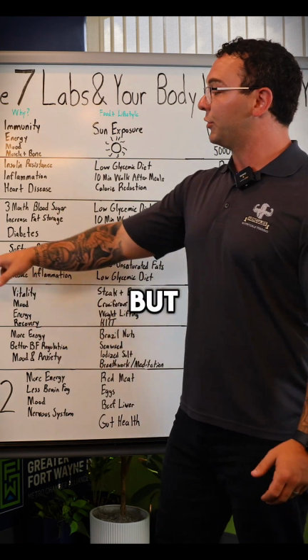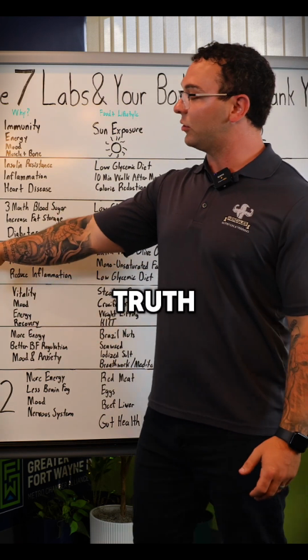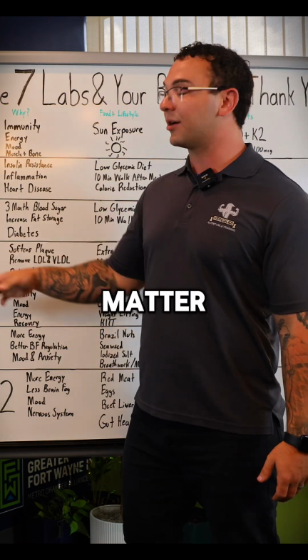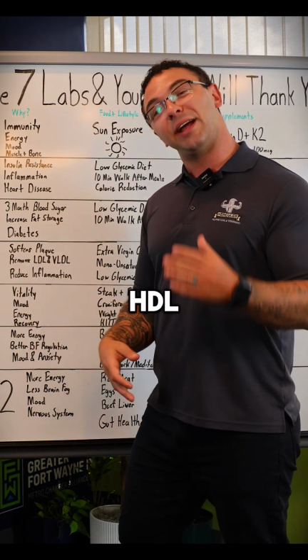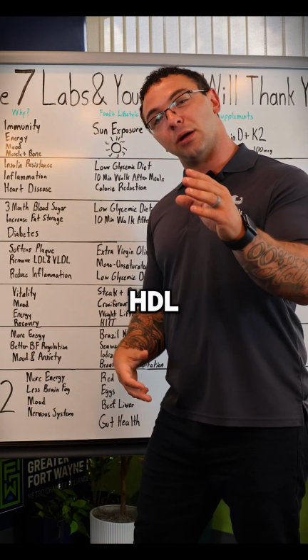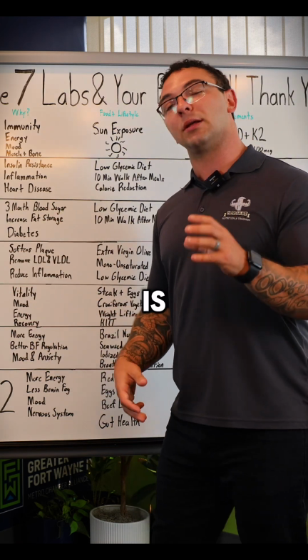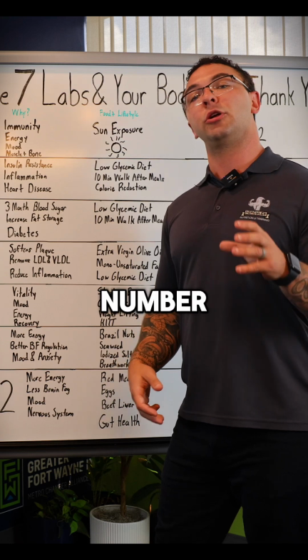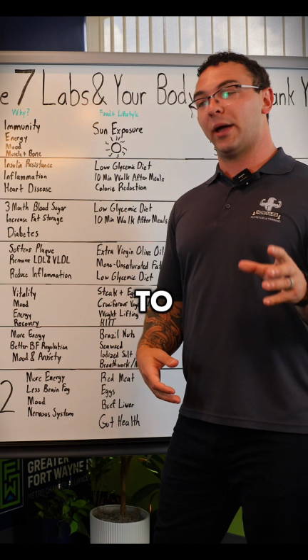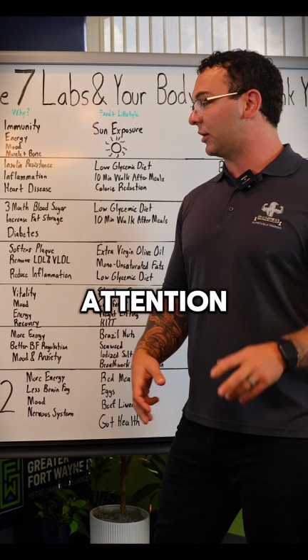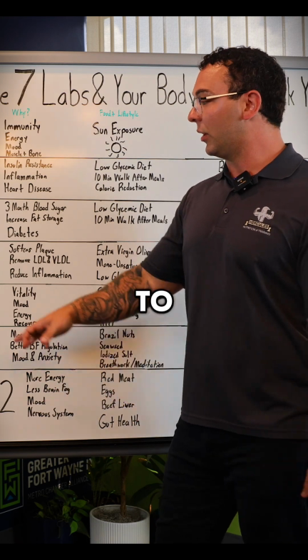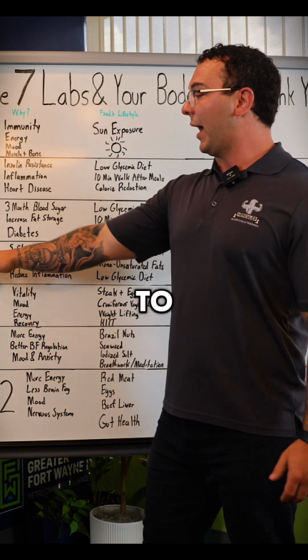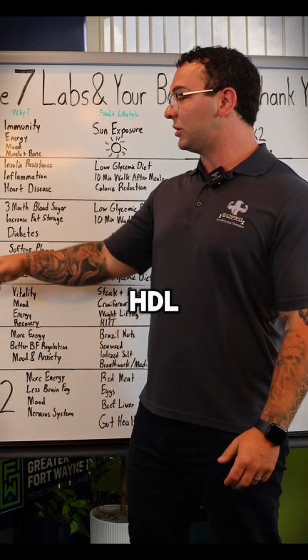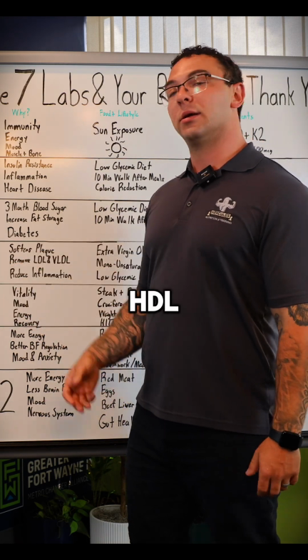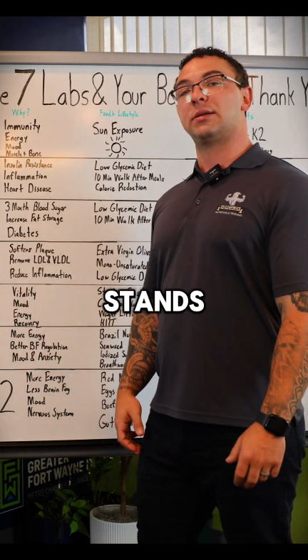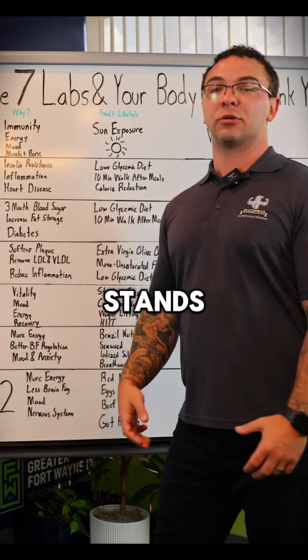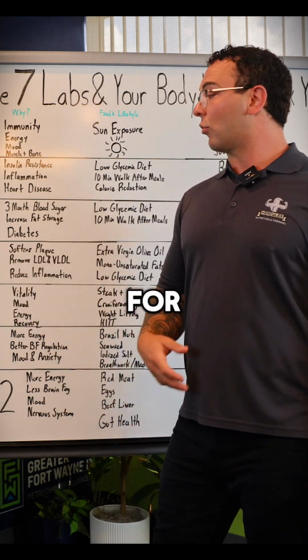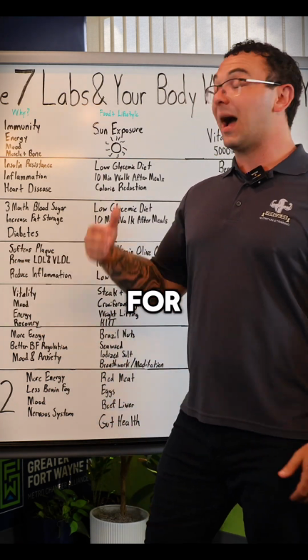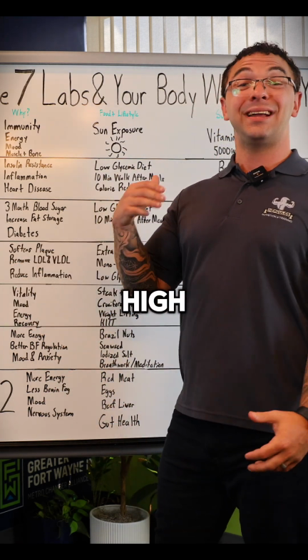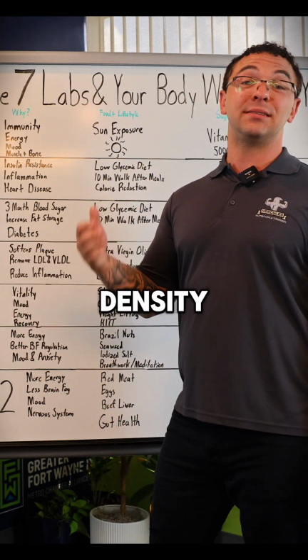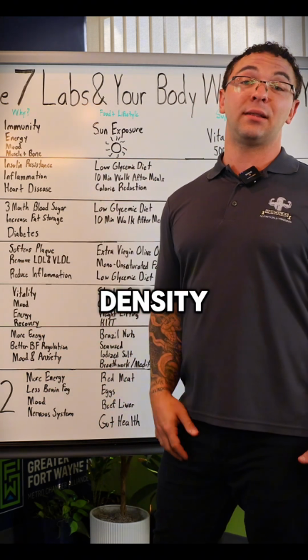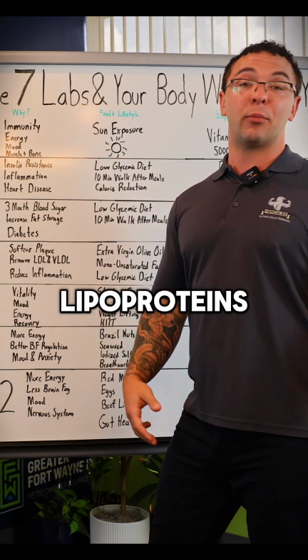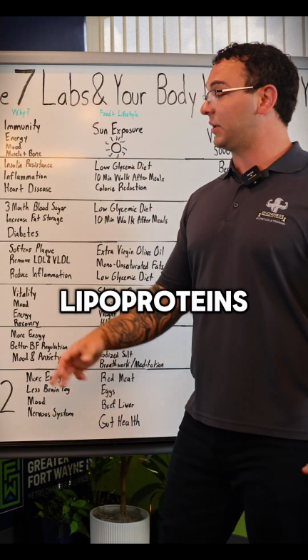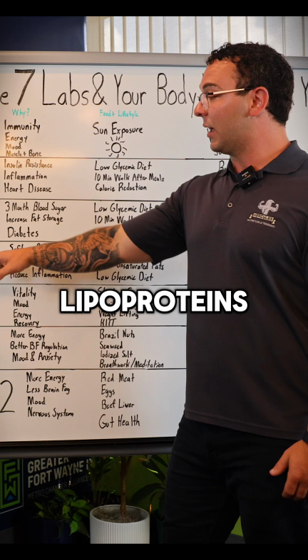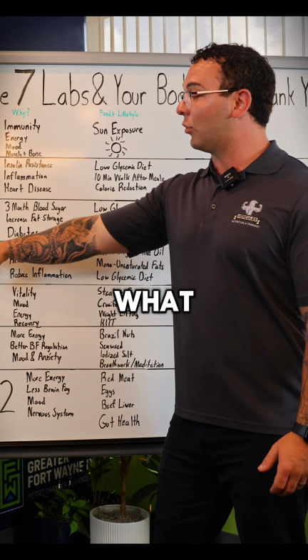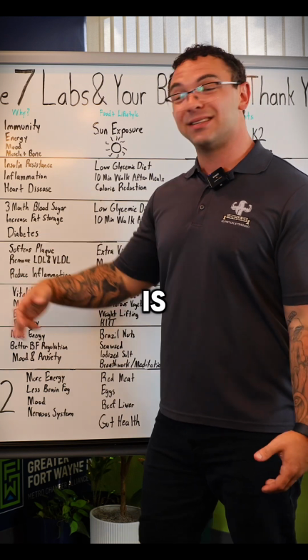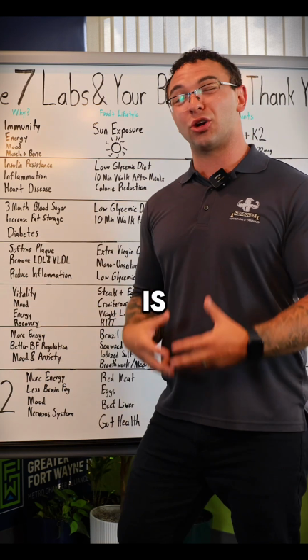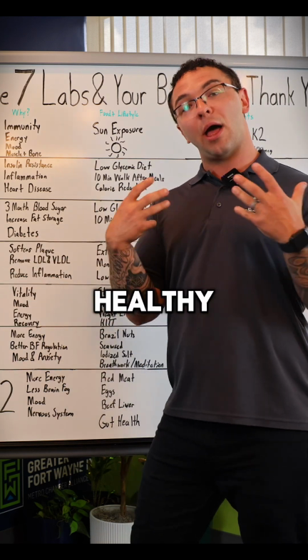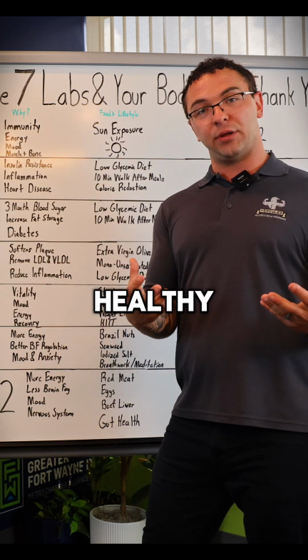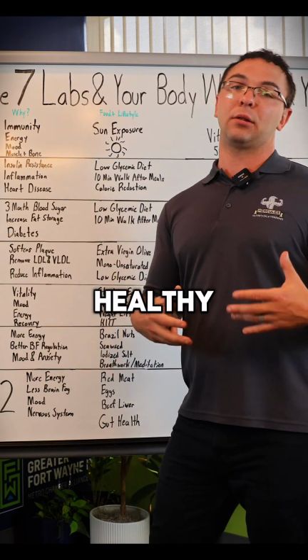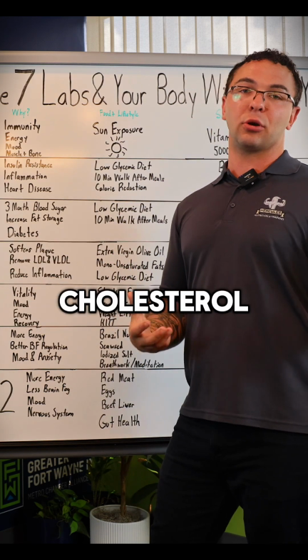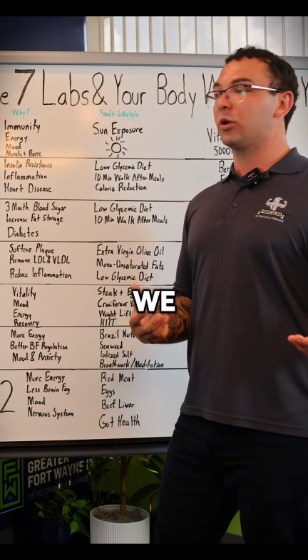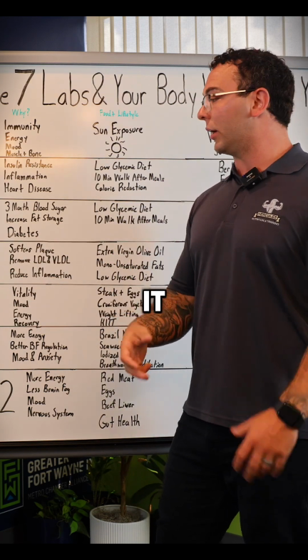But the truth of the matter is that HDL is the number you want to pay attention to. HDL stands for high-density lipoproteins, and it's your healthy cholesterol — that's what we call it.